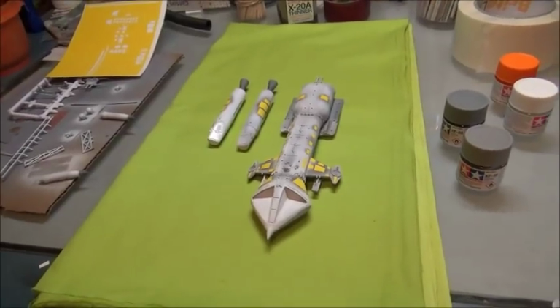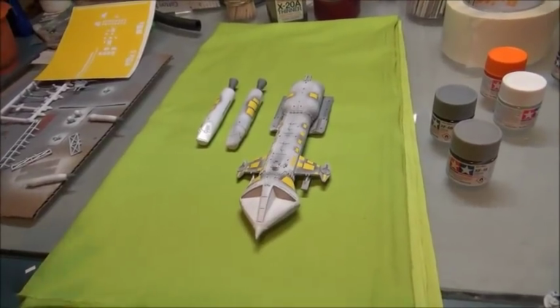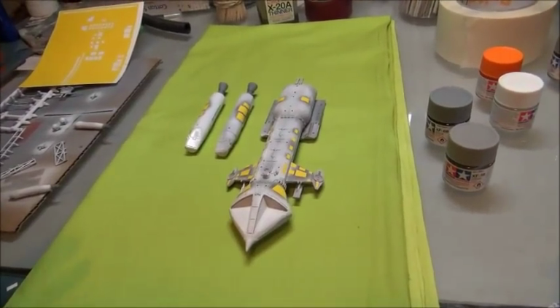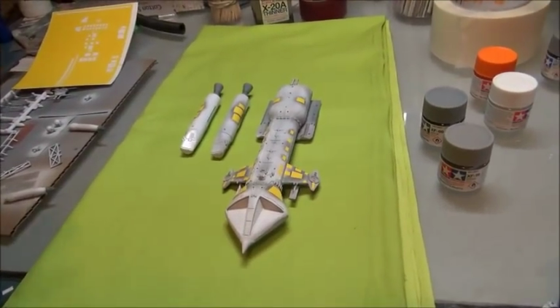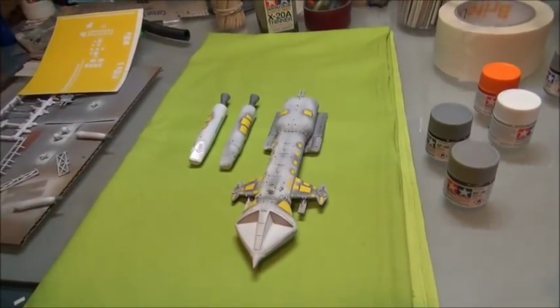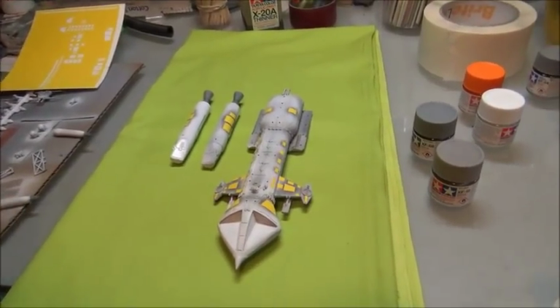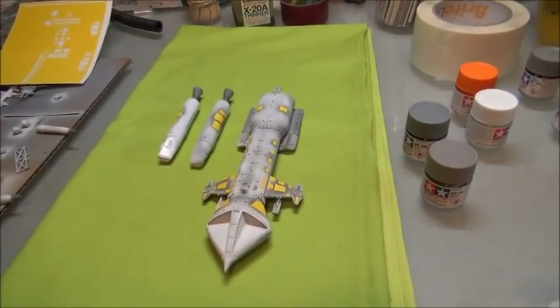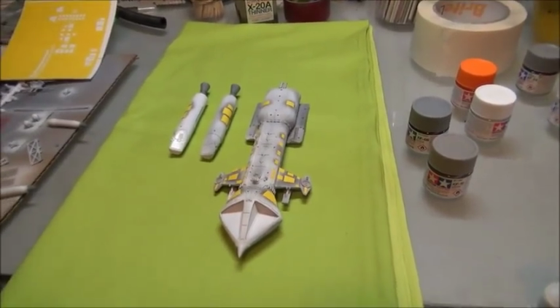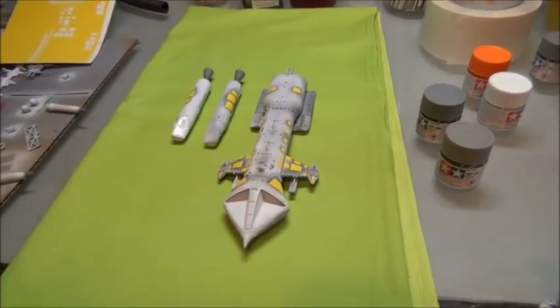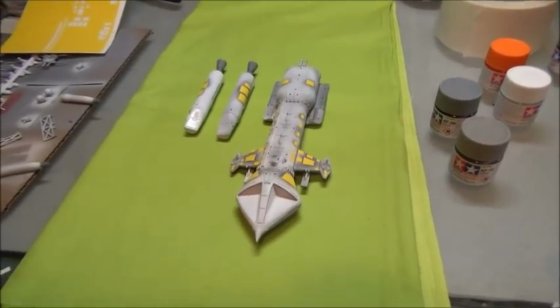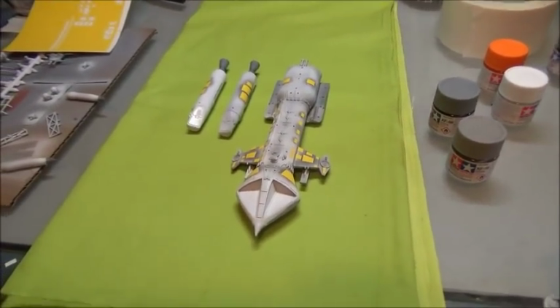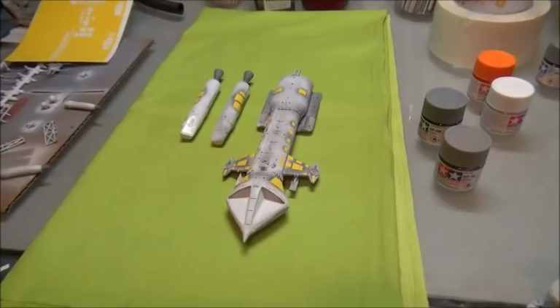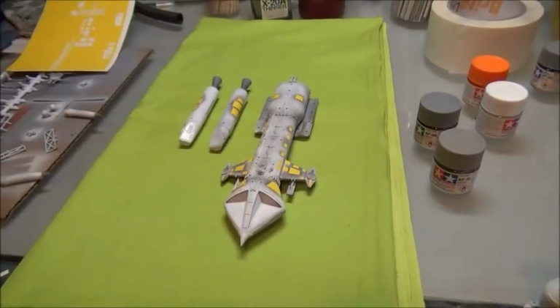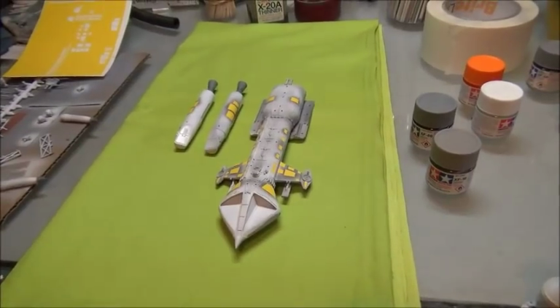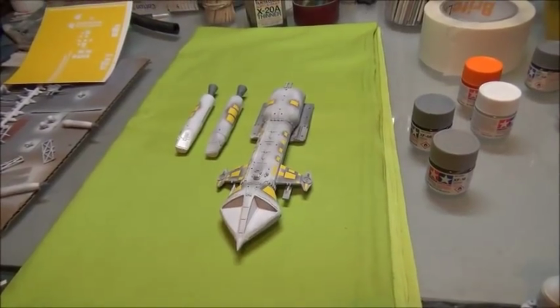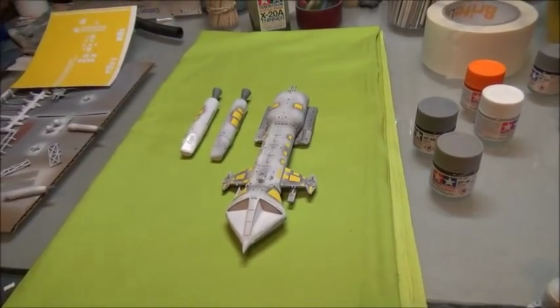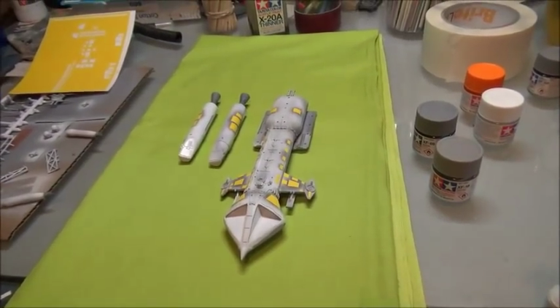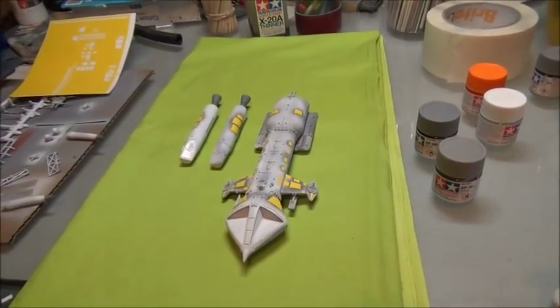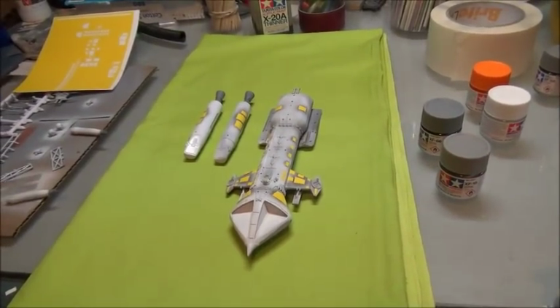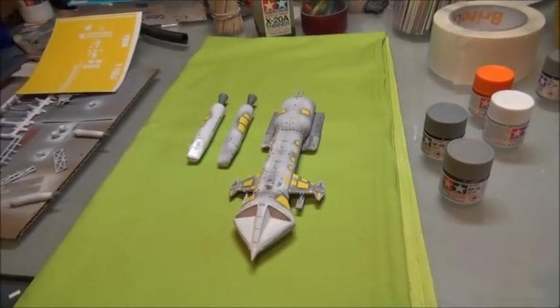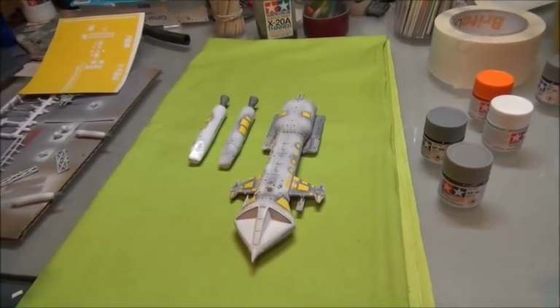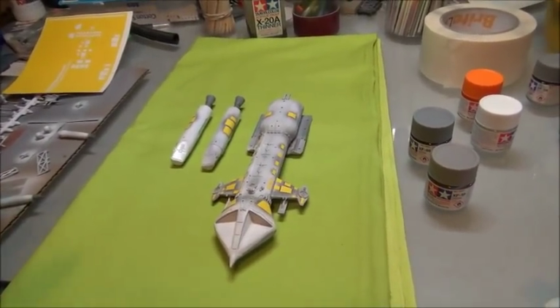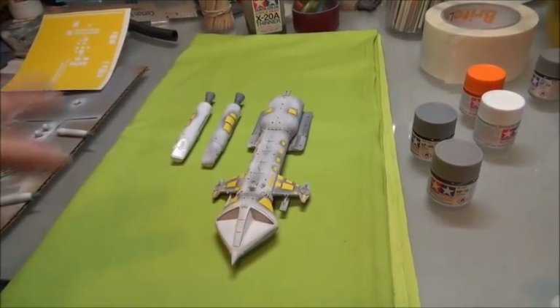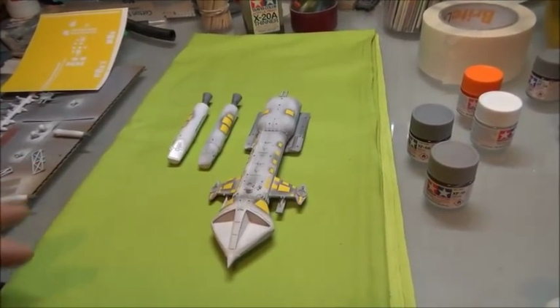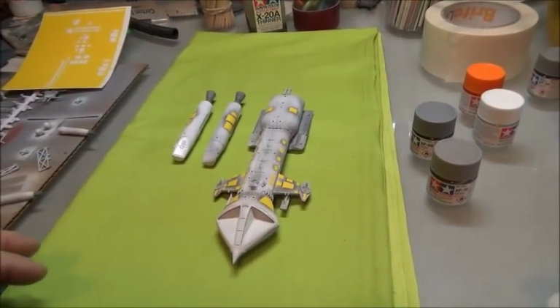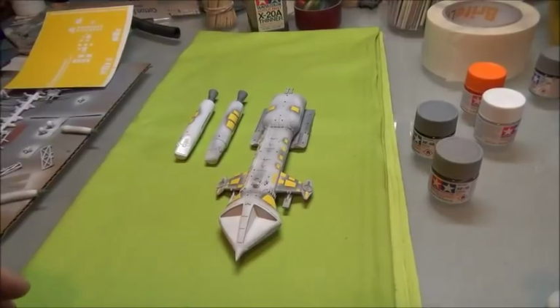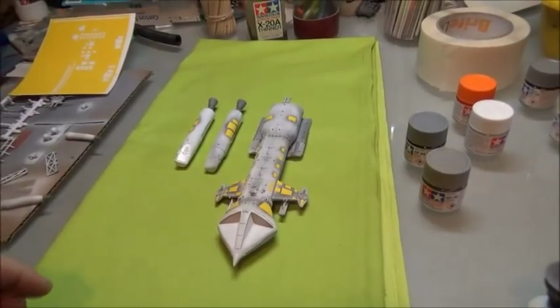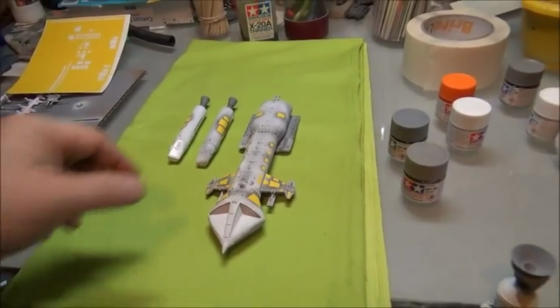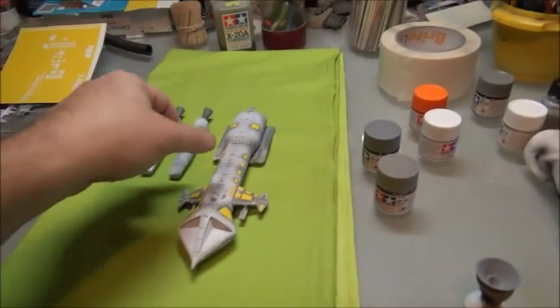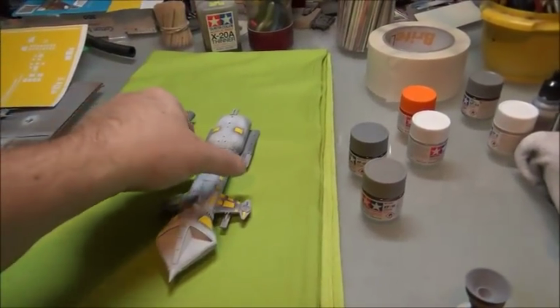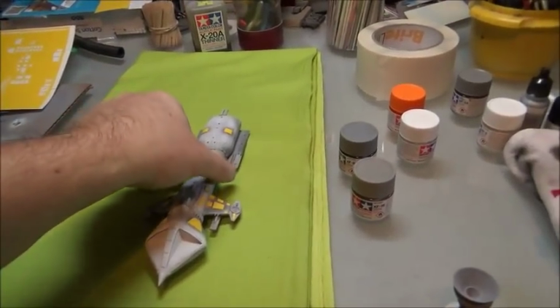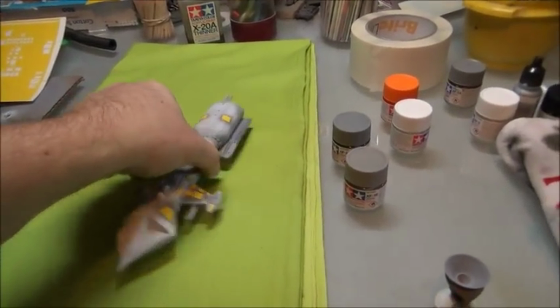Now, if you're going to light this thing, then that's a different kettle of fish. But for your basic building, you can do this in chunks and then glue the chunks together when you're done.